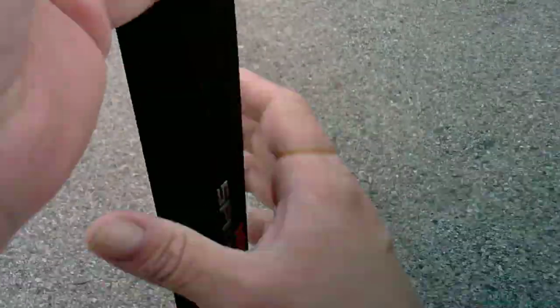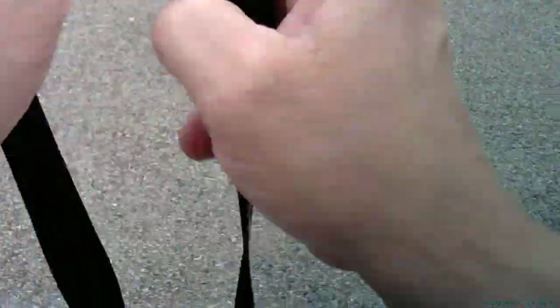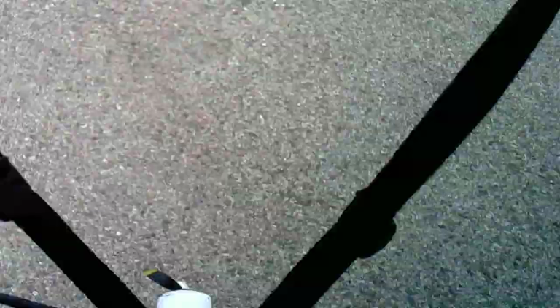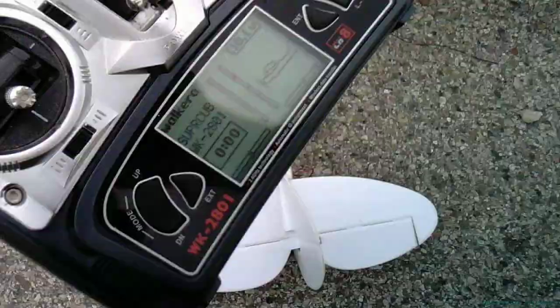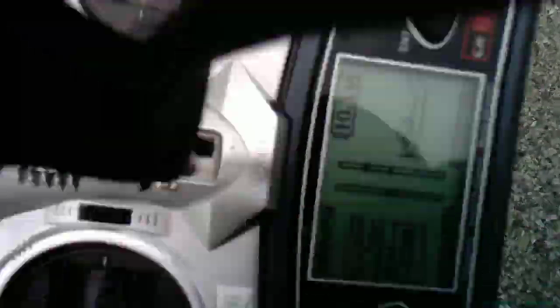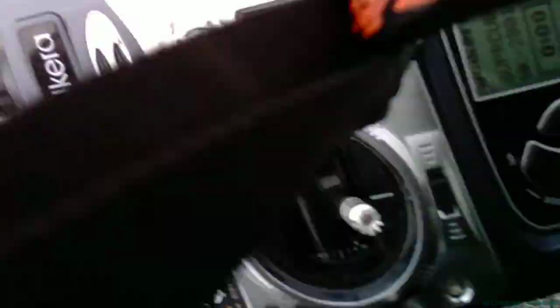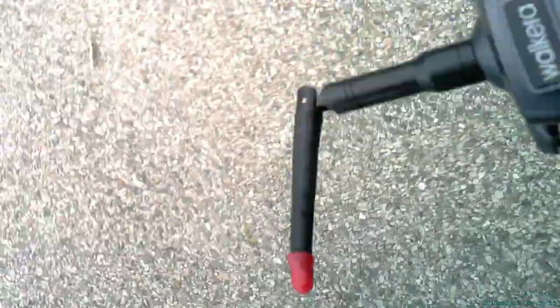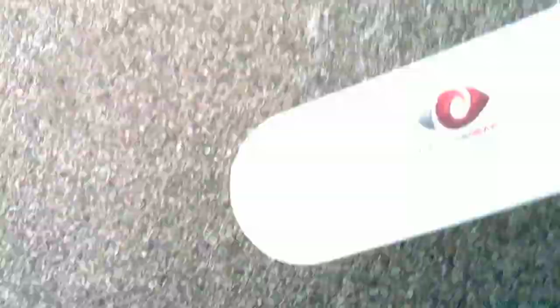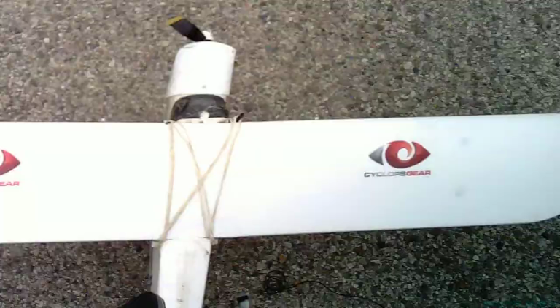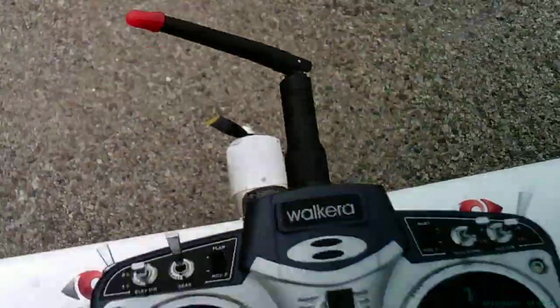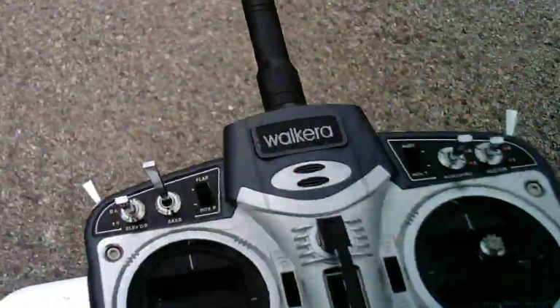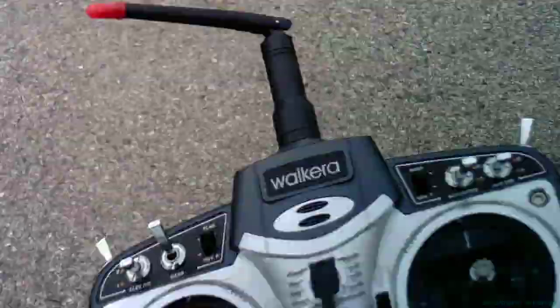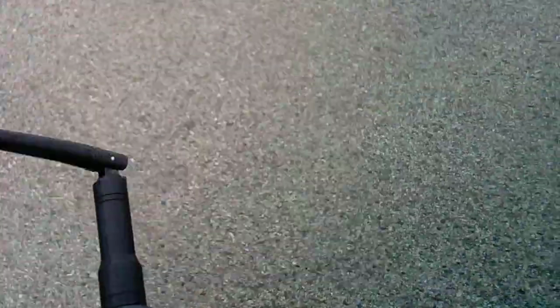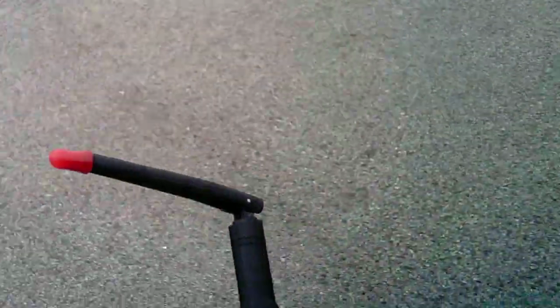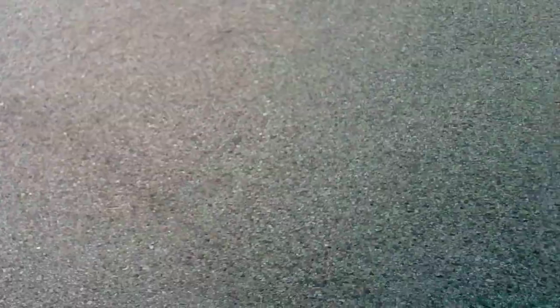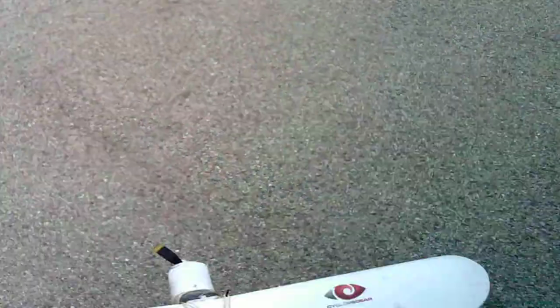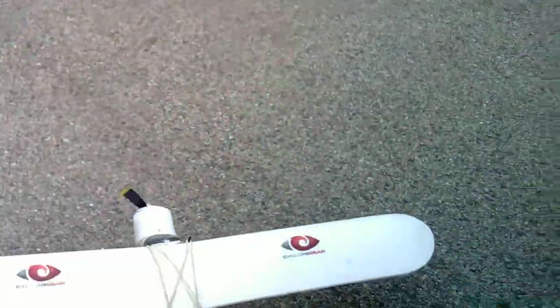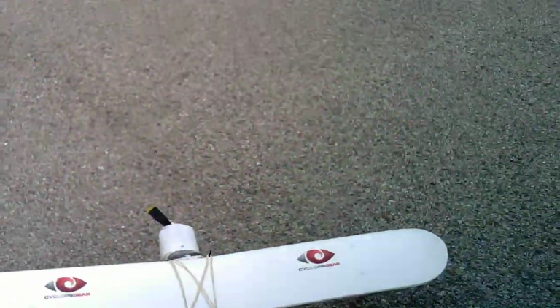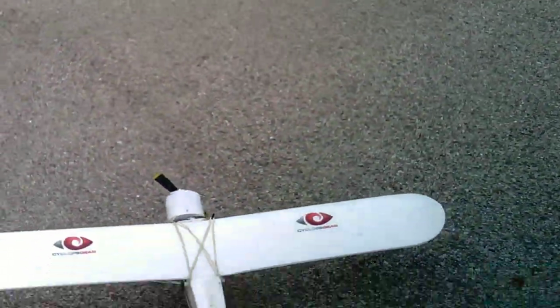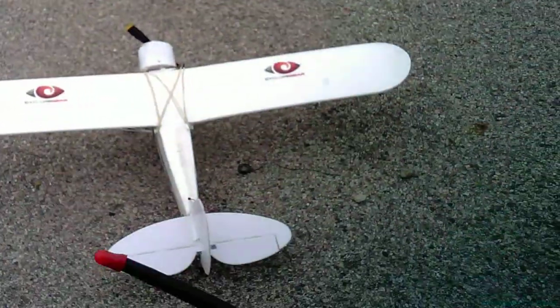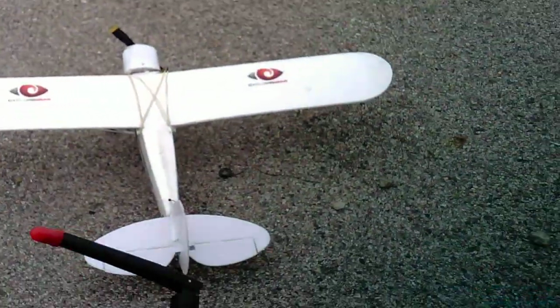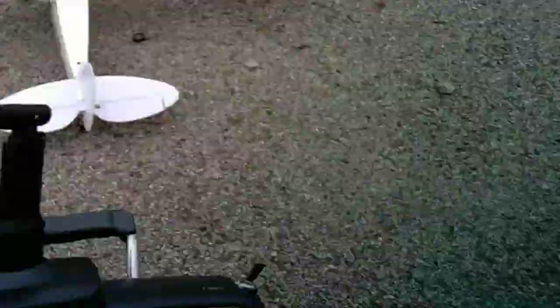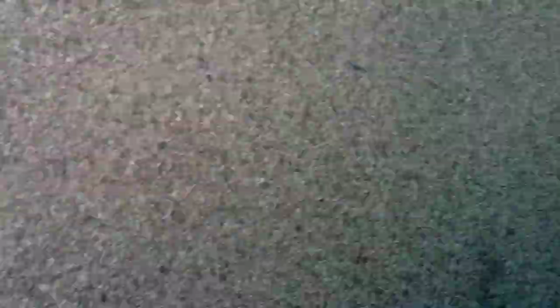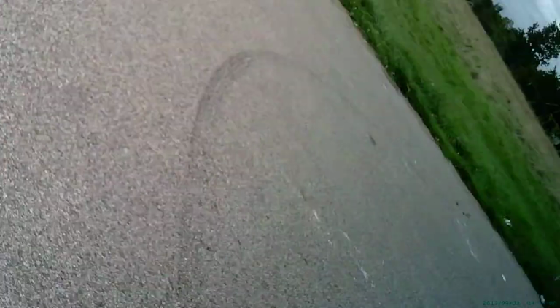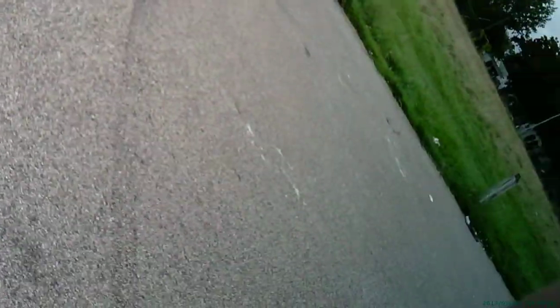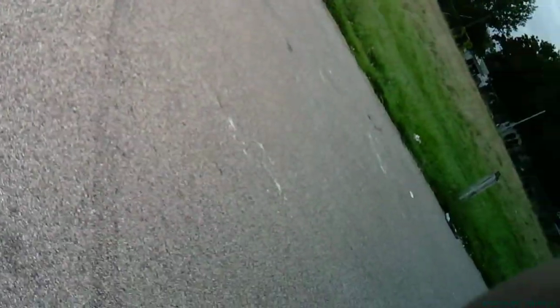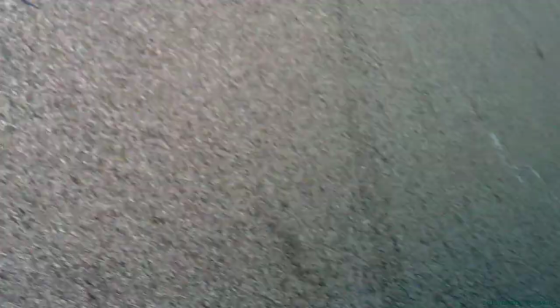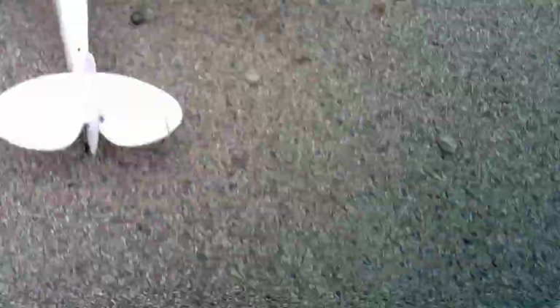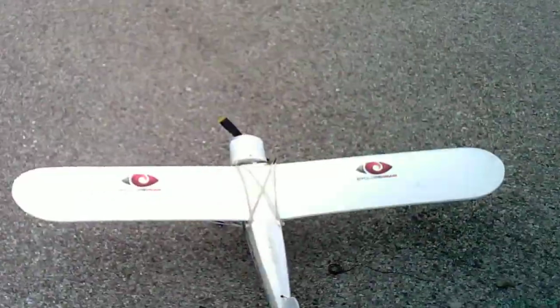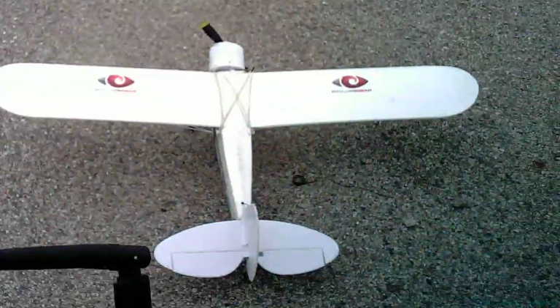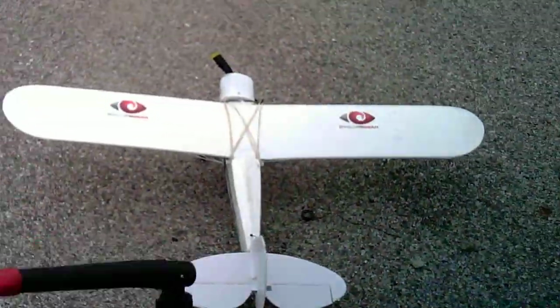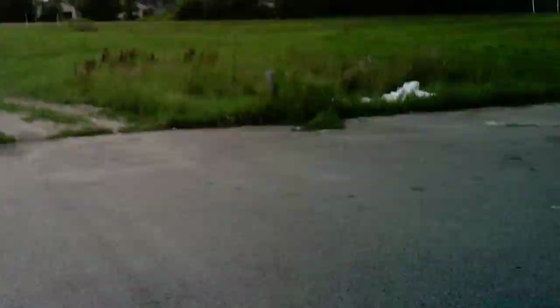That ain't gonna work — it's too heavy, it's falling right out. Okay, I'm not recording the lead. Alright, here we go.